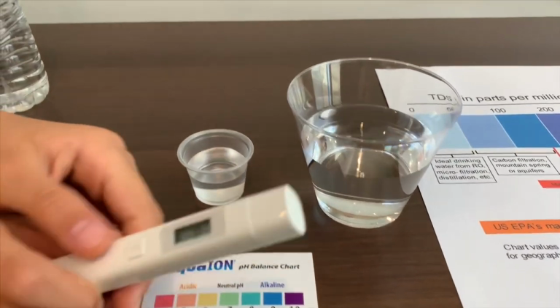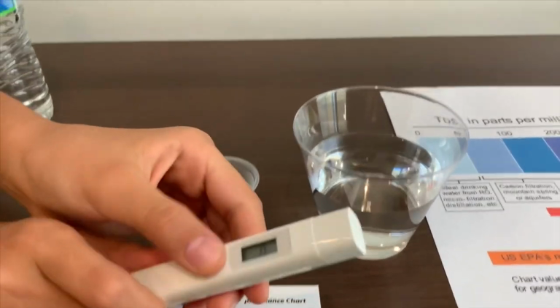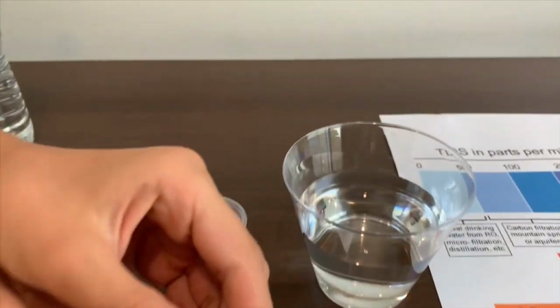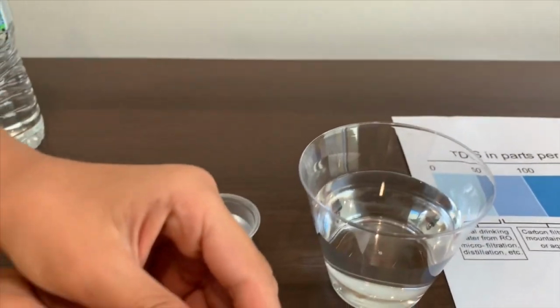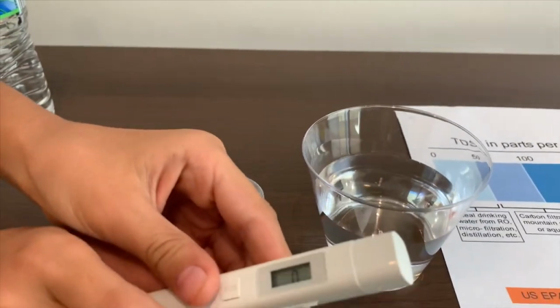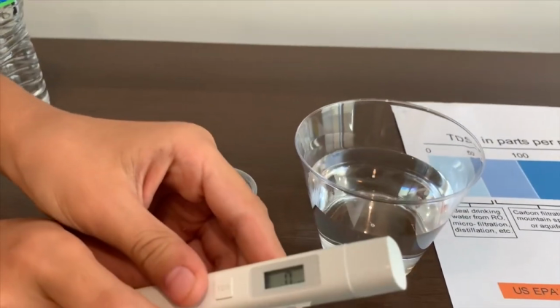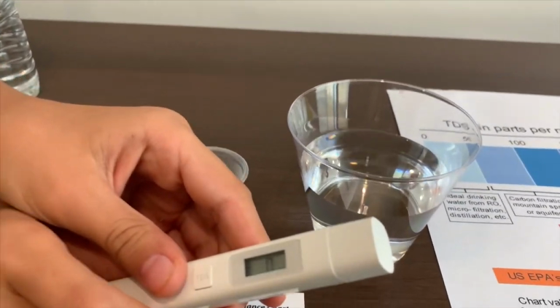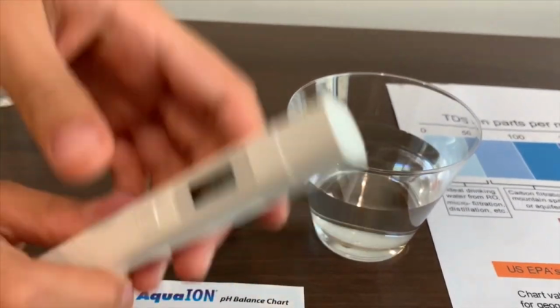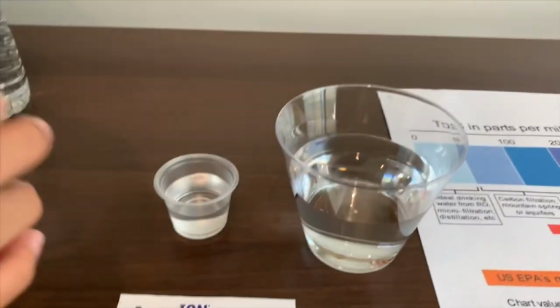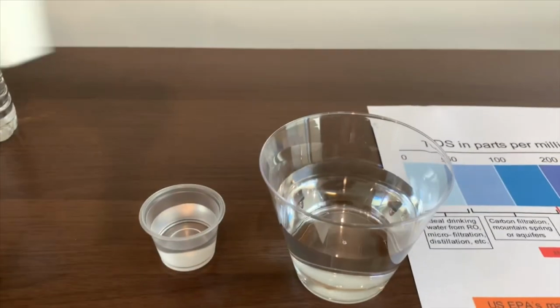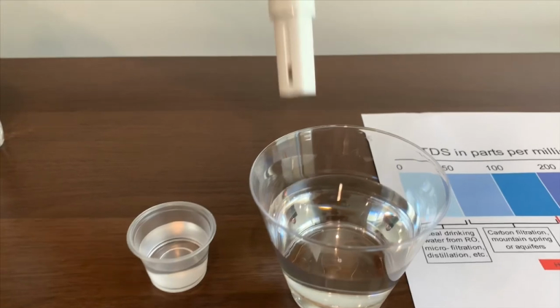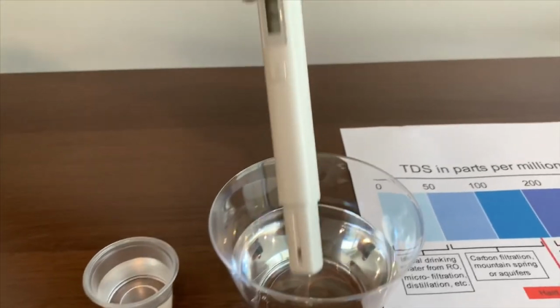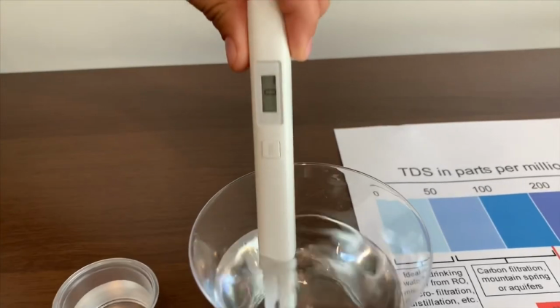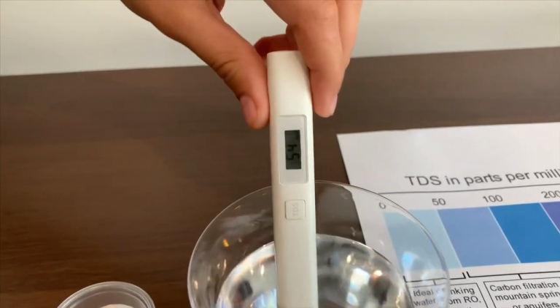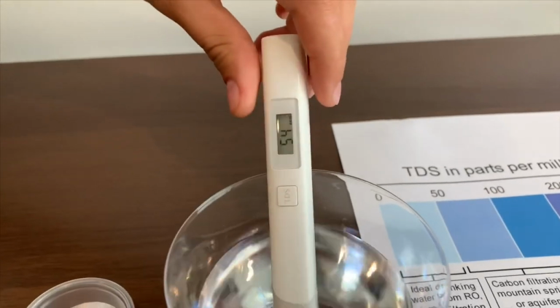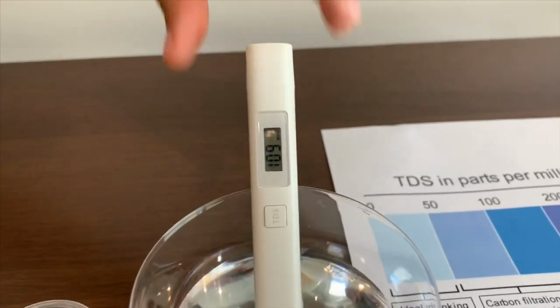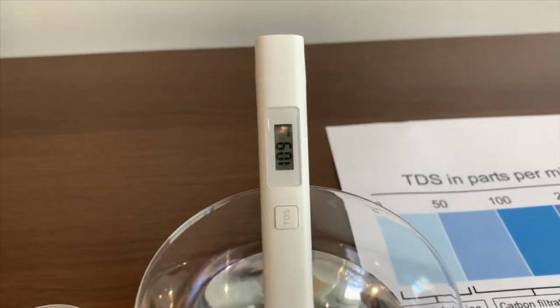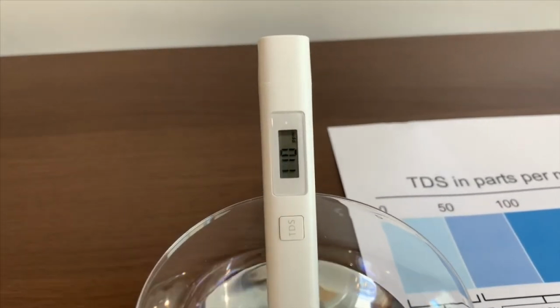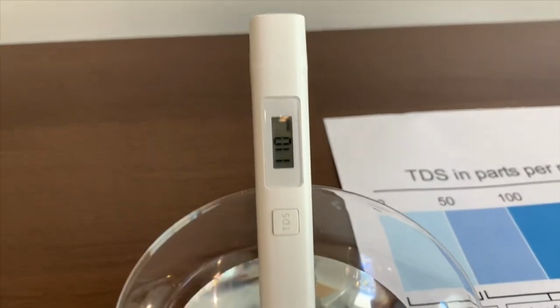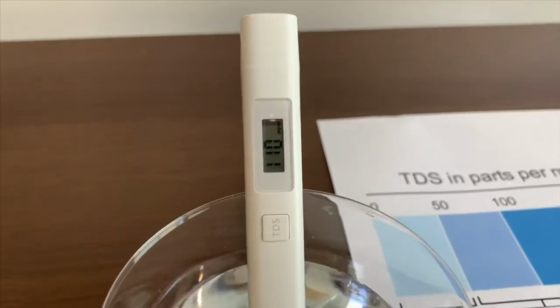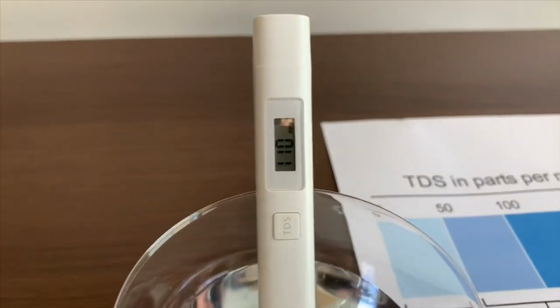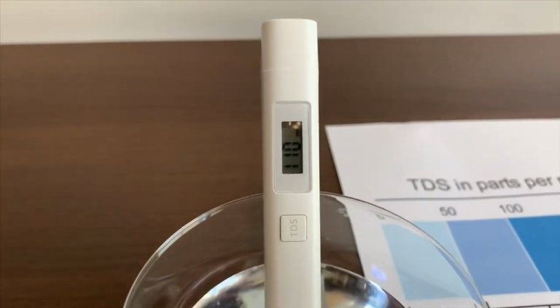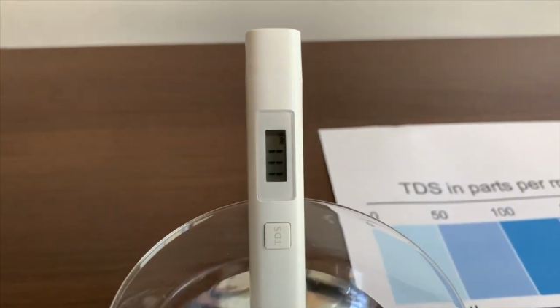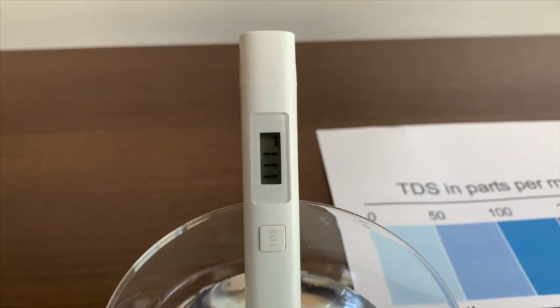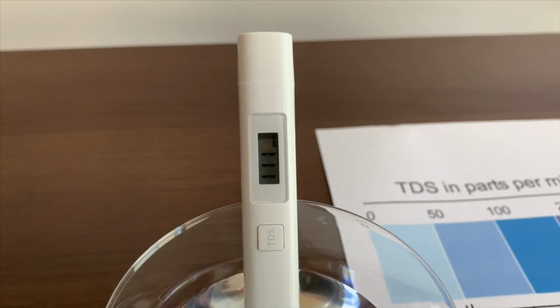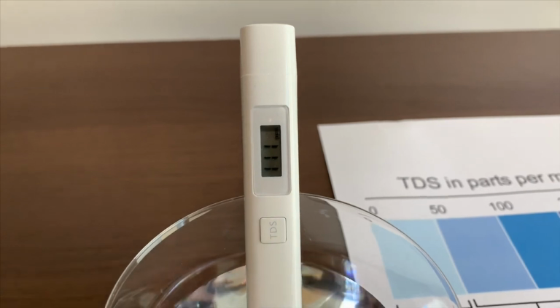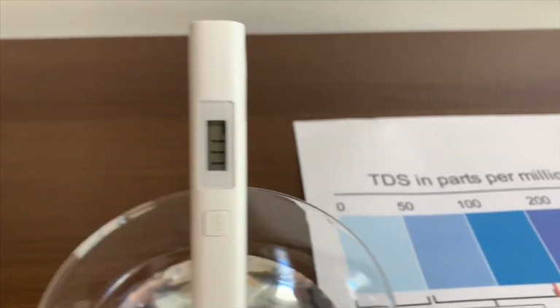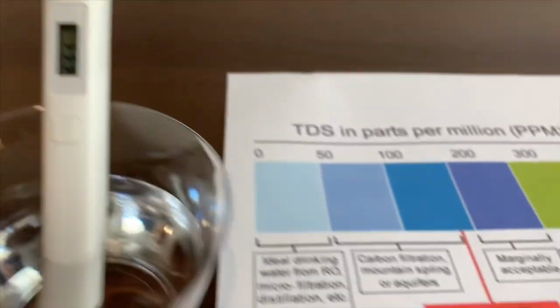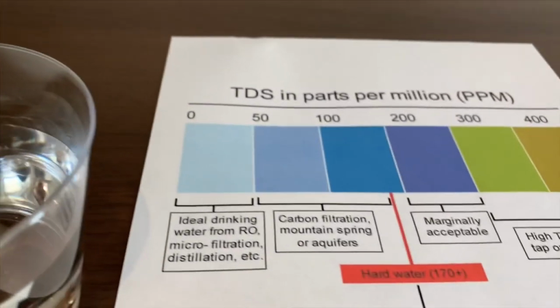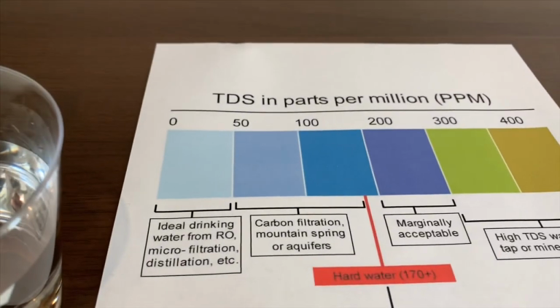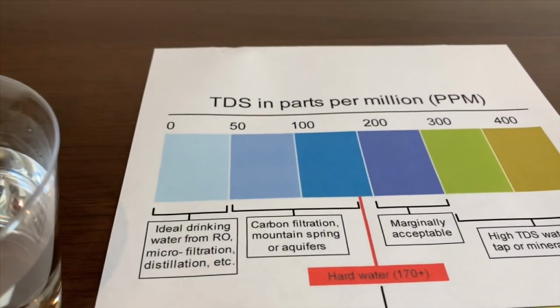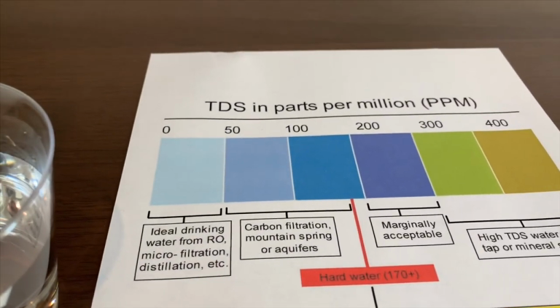Turn on the TDS tester and make sure it's ready. Put it in — 111. That is an okay level.